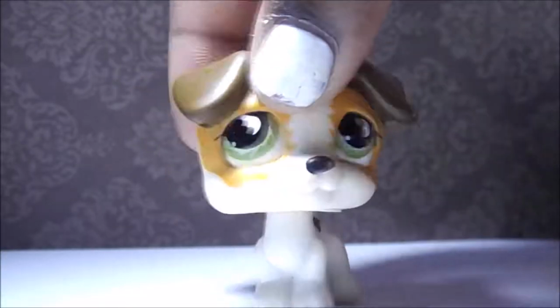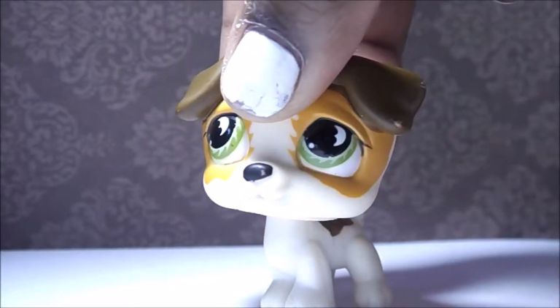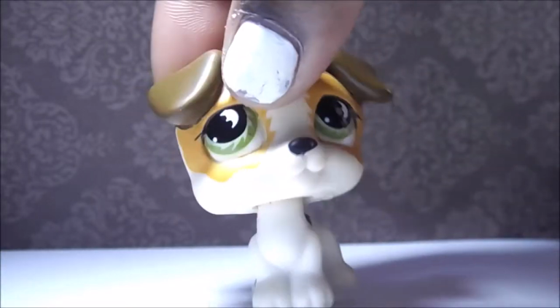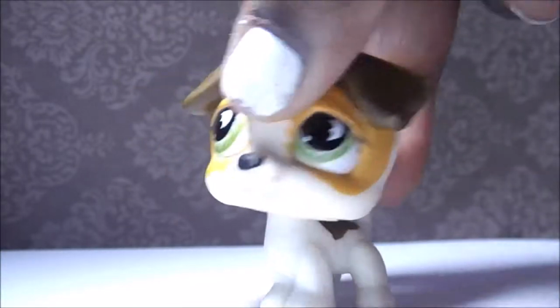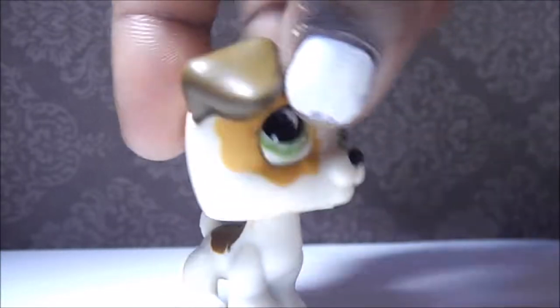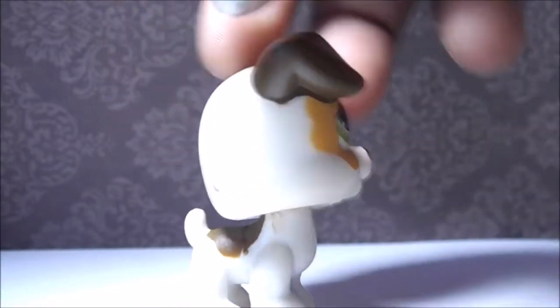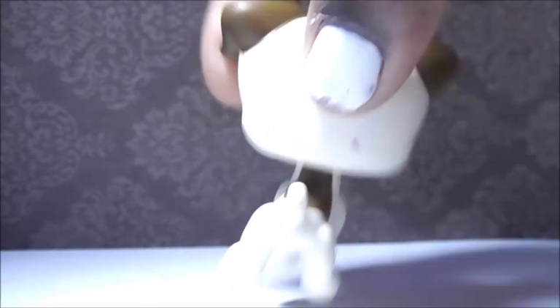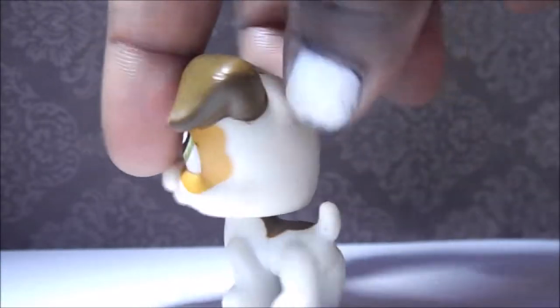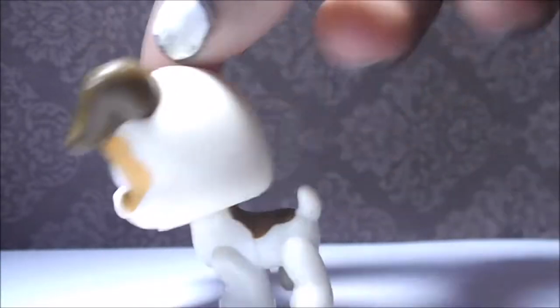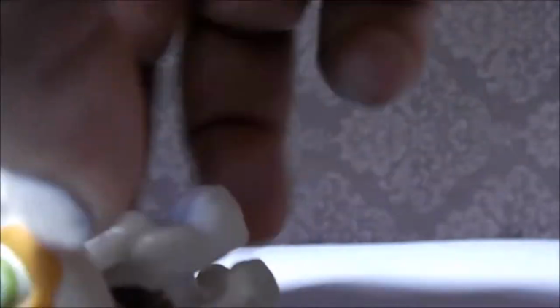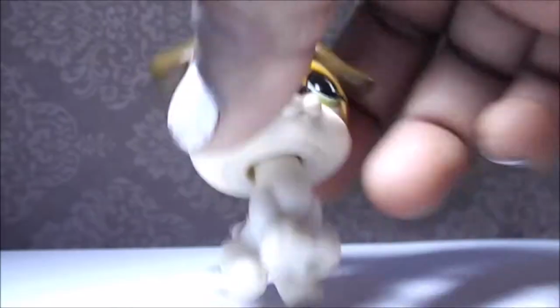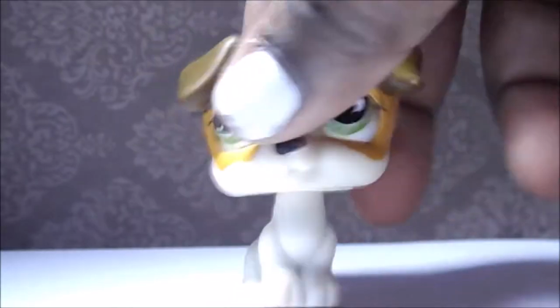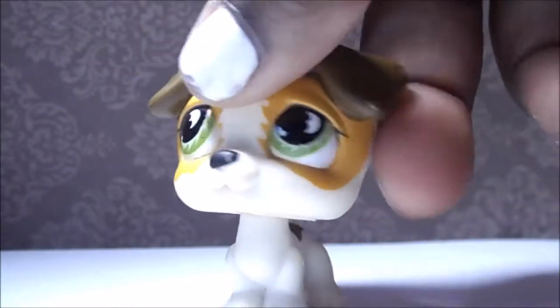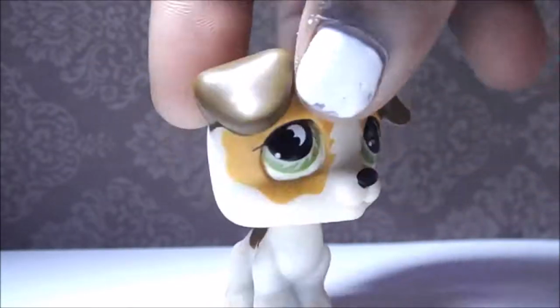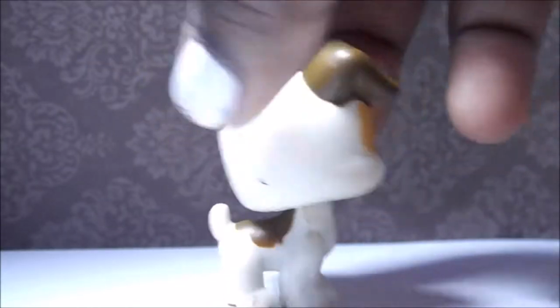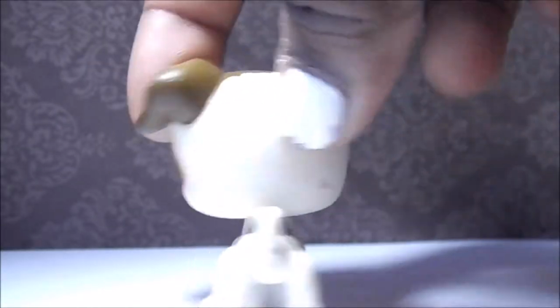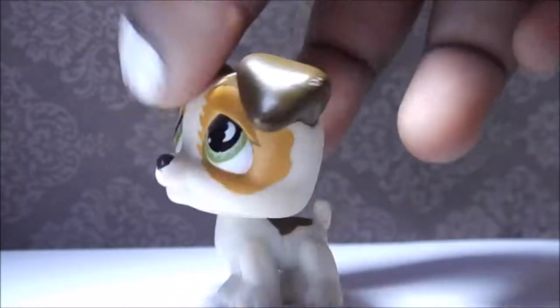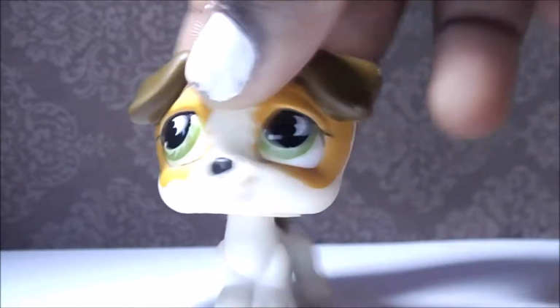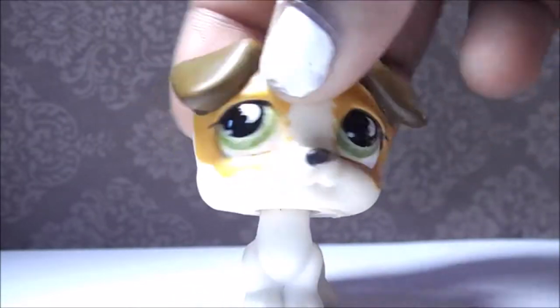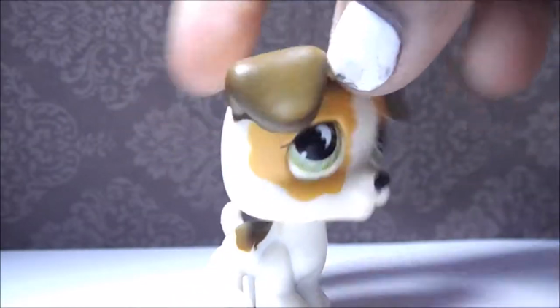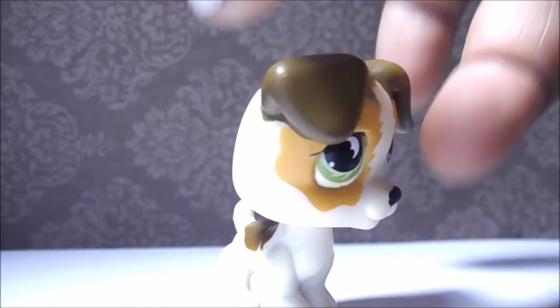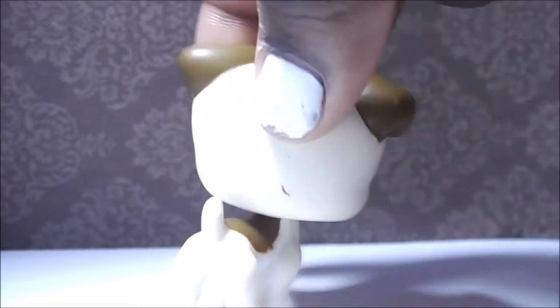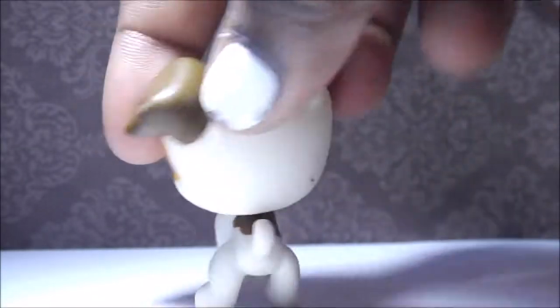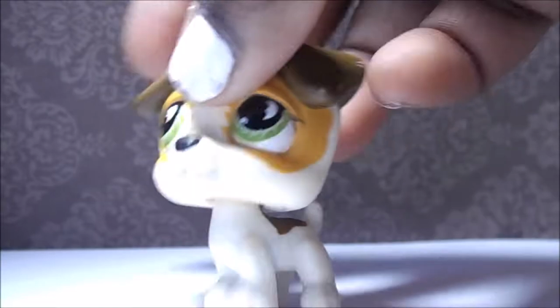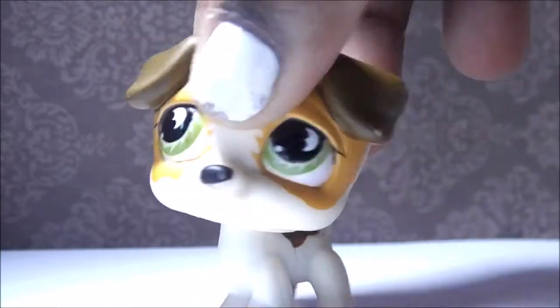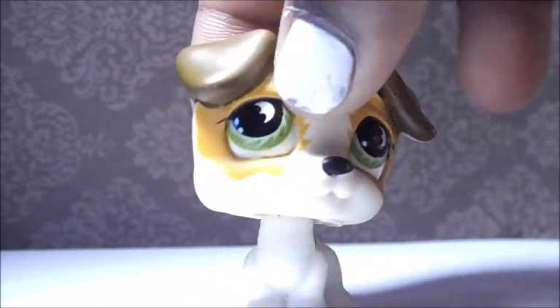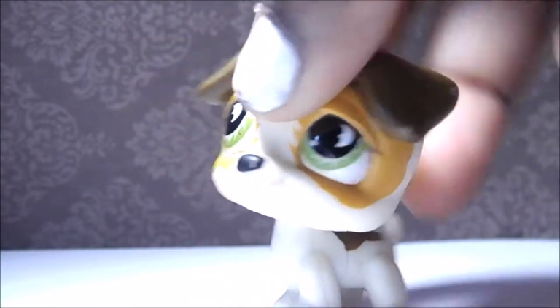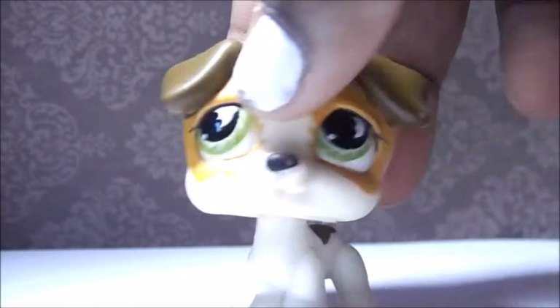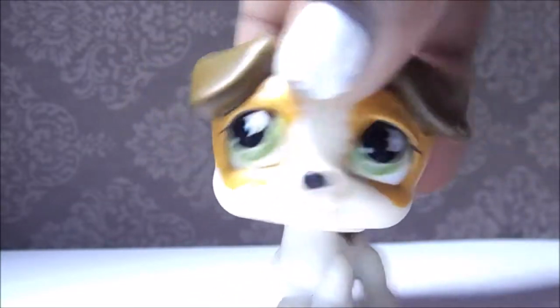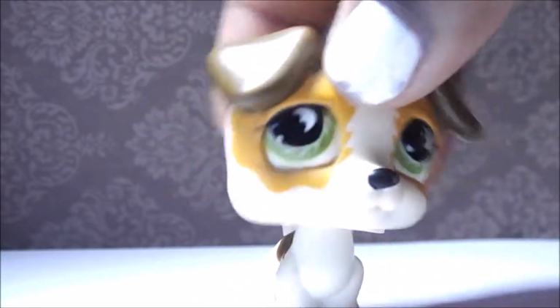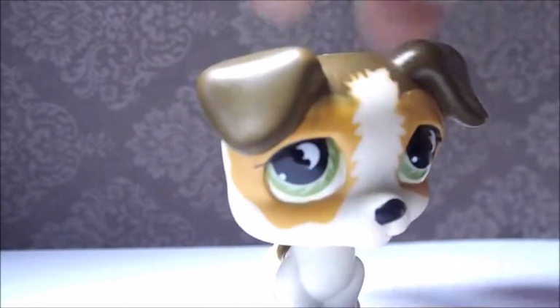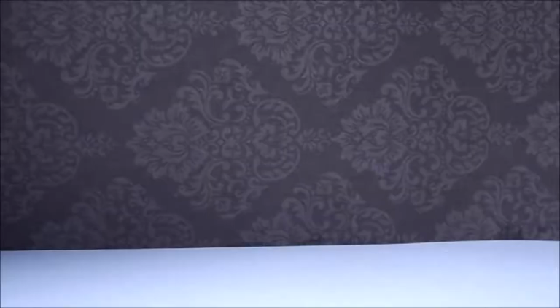Next up we have this cute jackrabbit carrier. He's really cute even though he's kind of a toad. He's a little adorable, and so he's really neat. I actually love him so much — he's actually really cute to me.